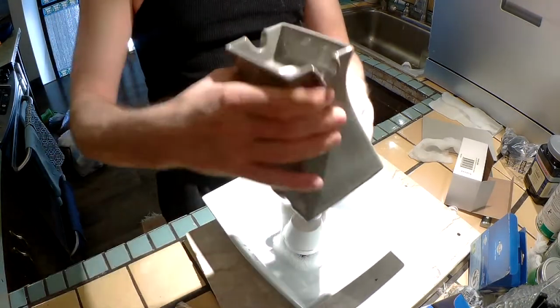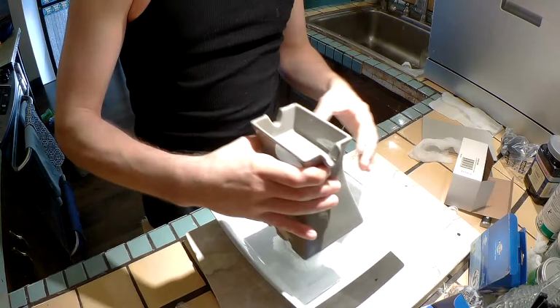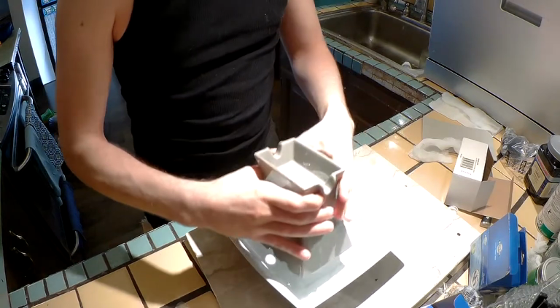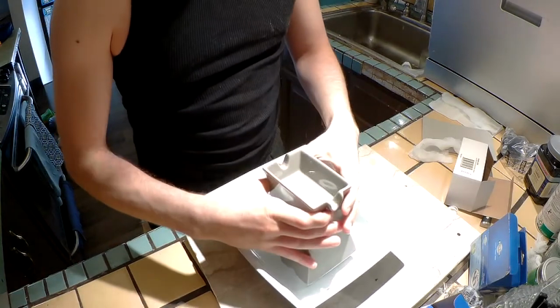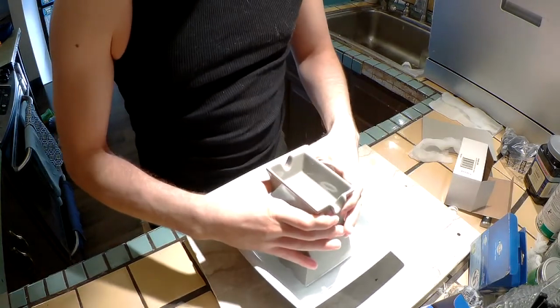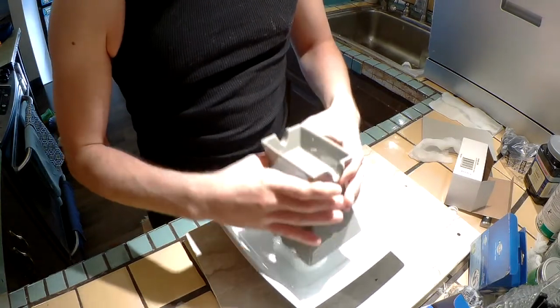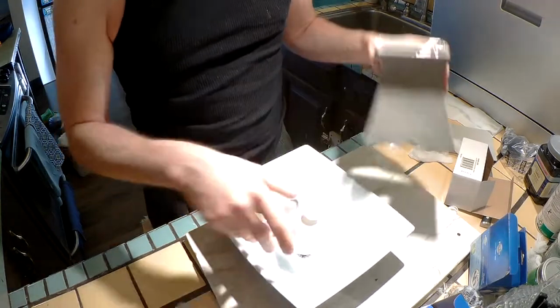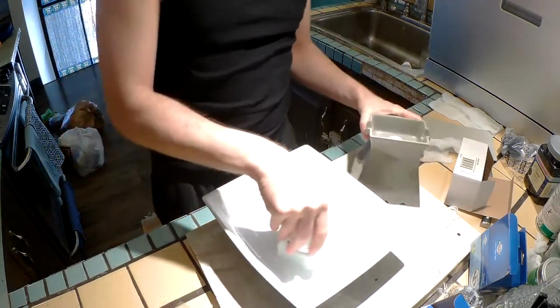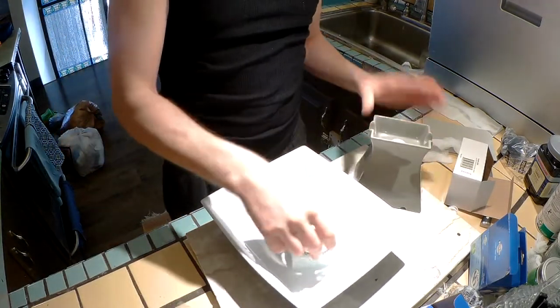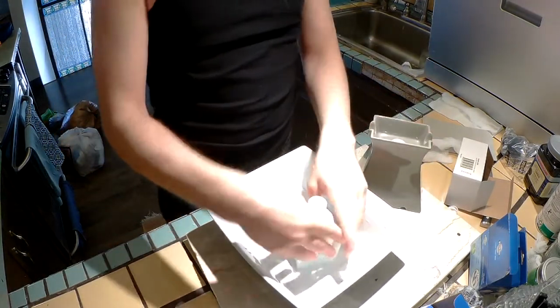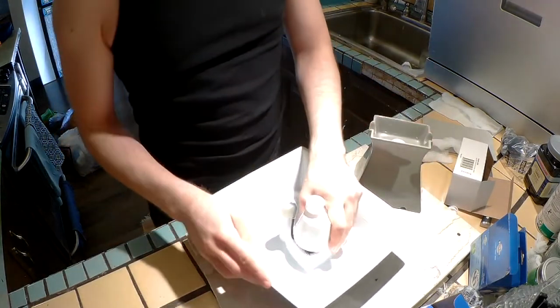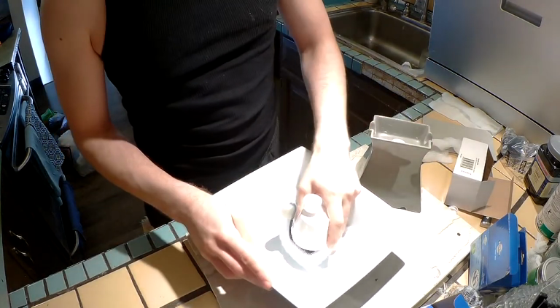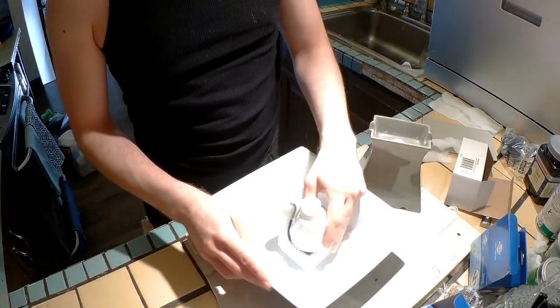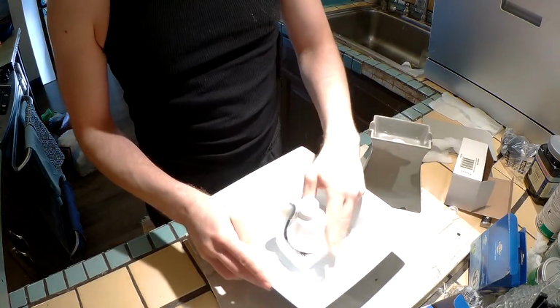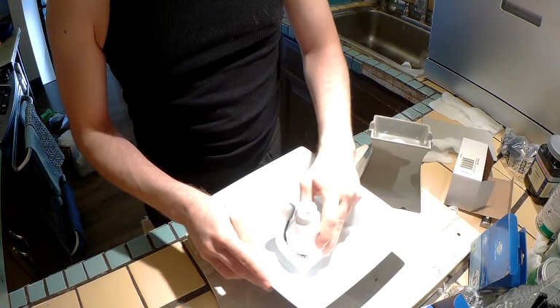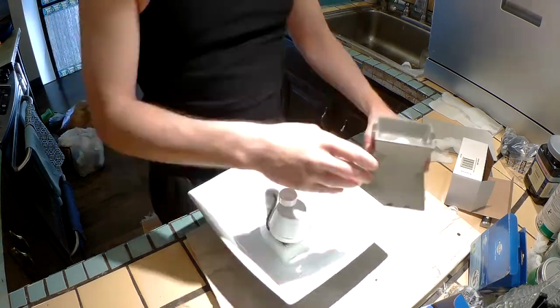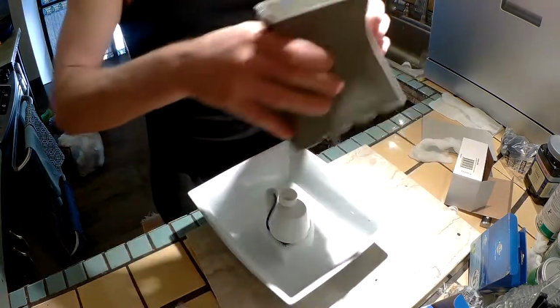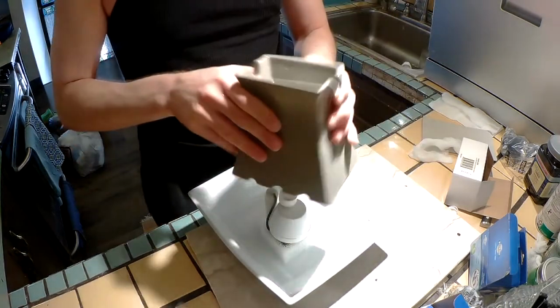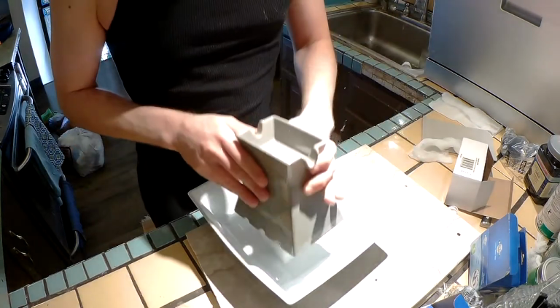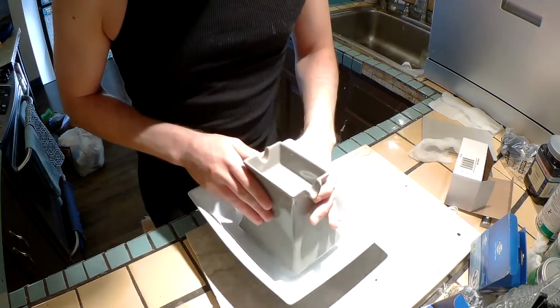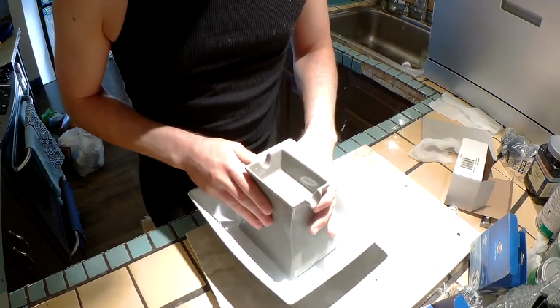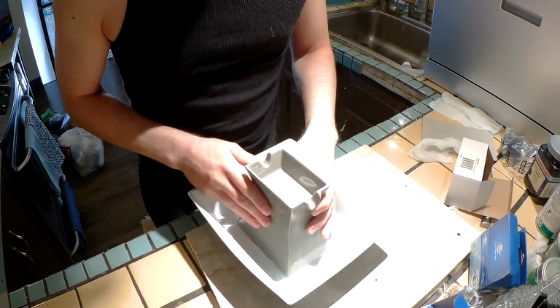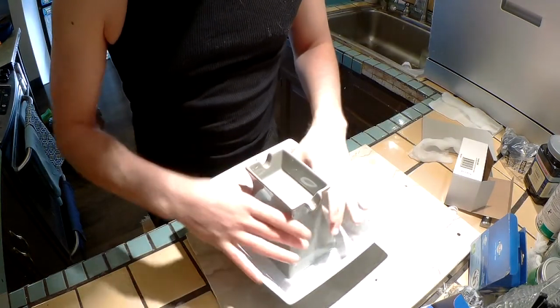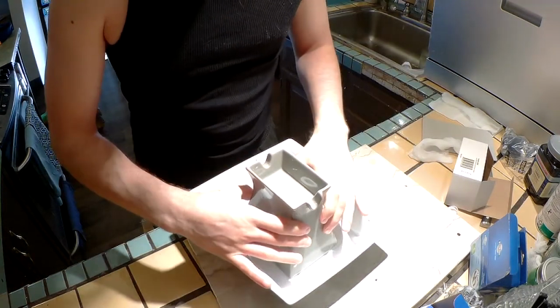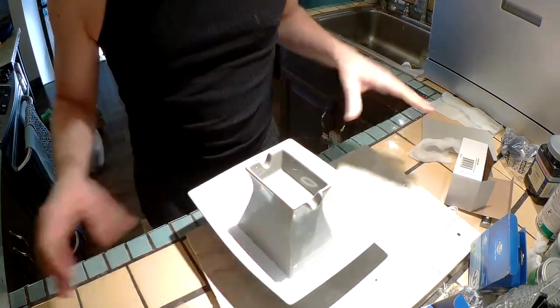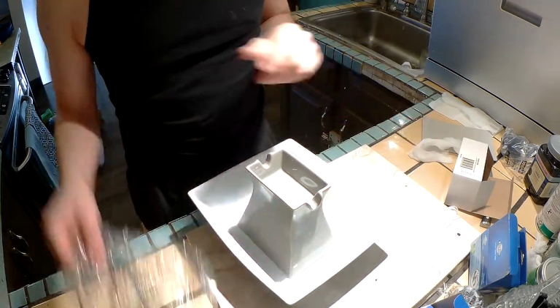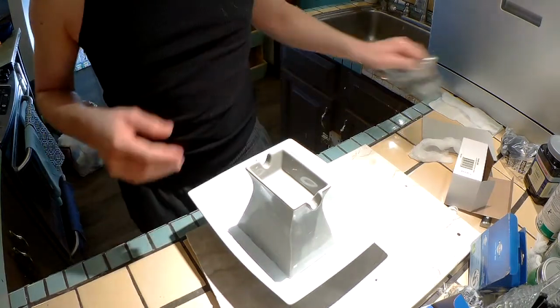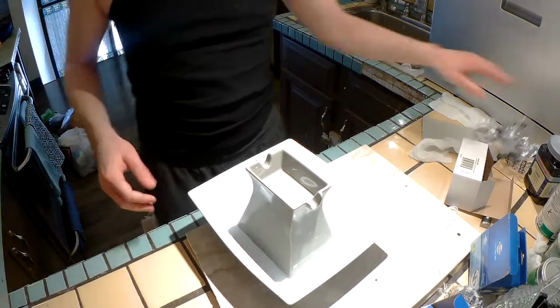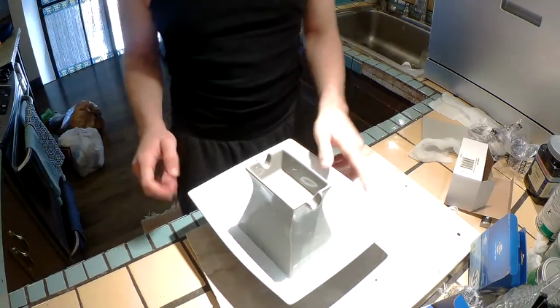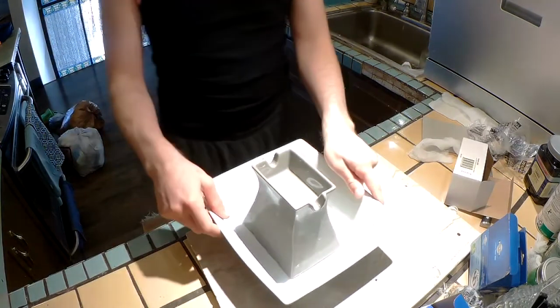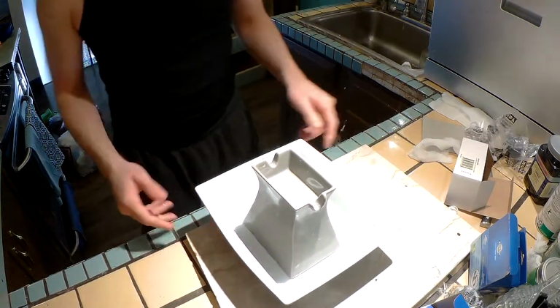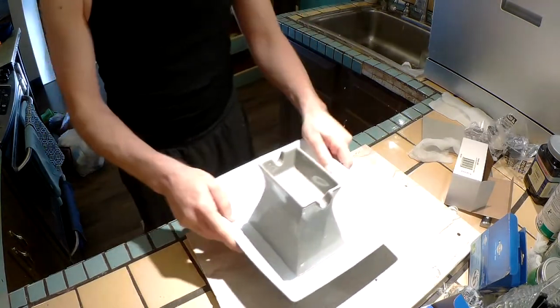Throw it into the enclosure, snap it right in, and put this top ceramic cover on. And that's it — we are finished.